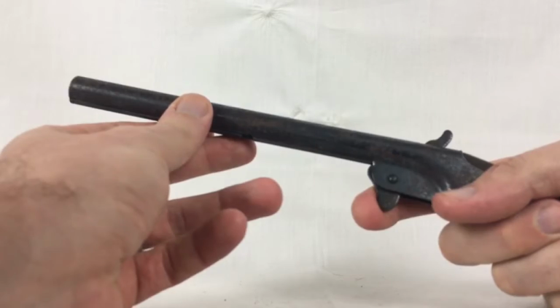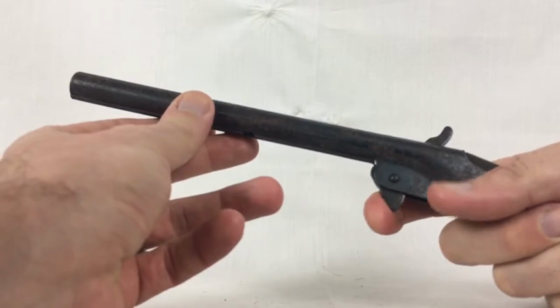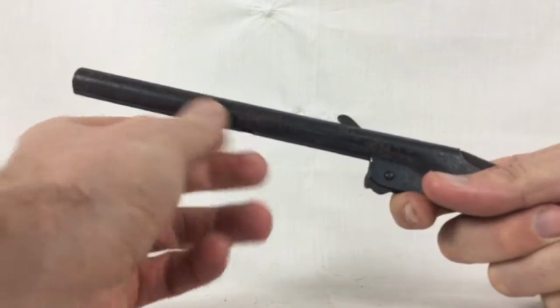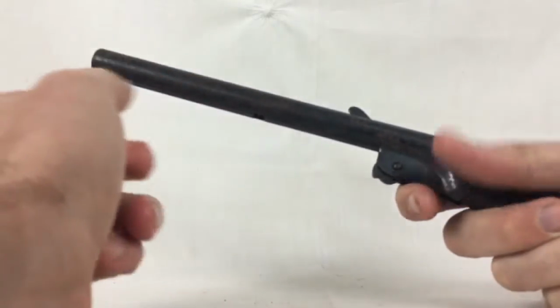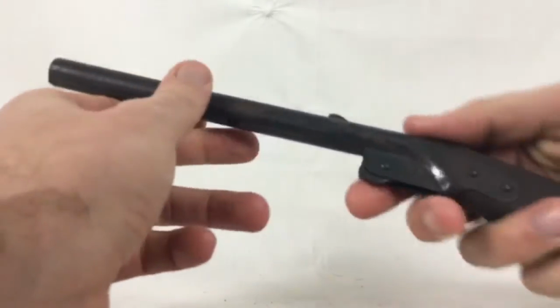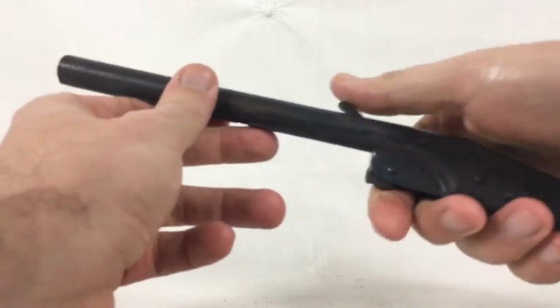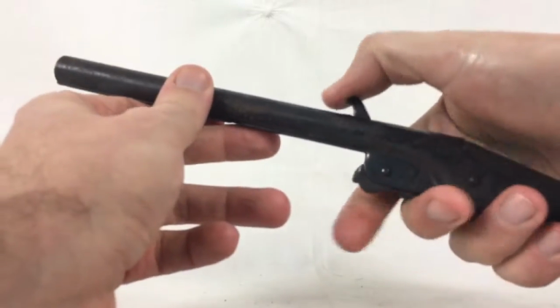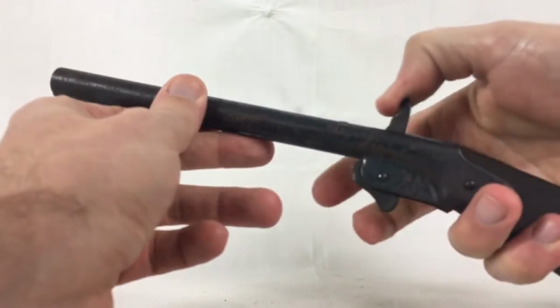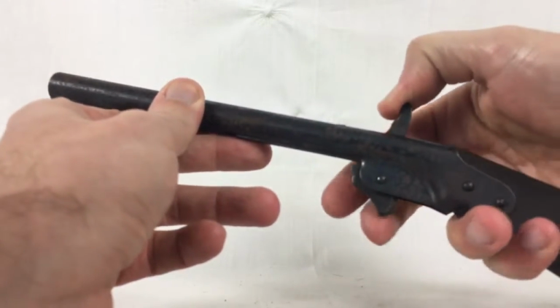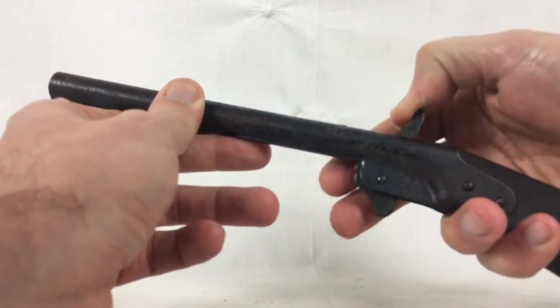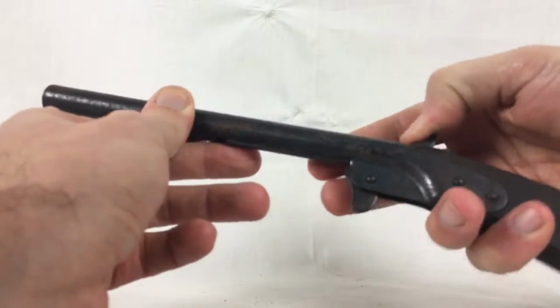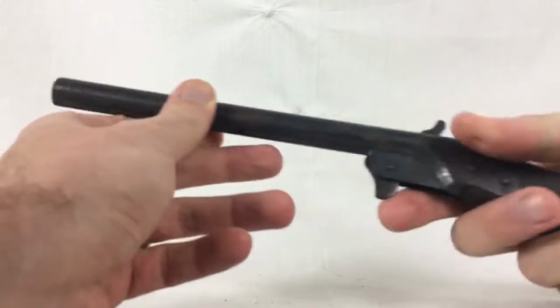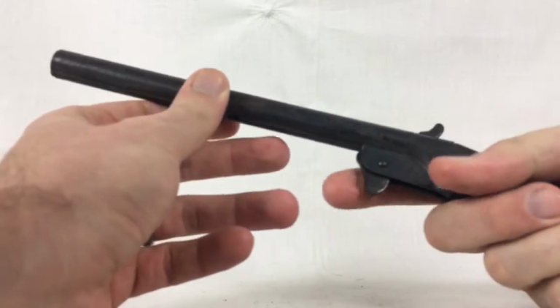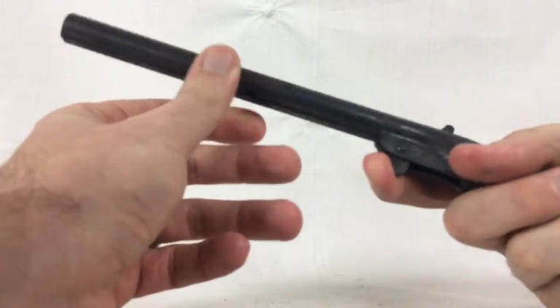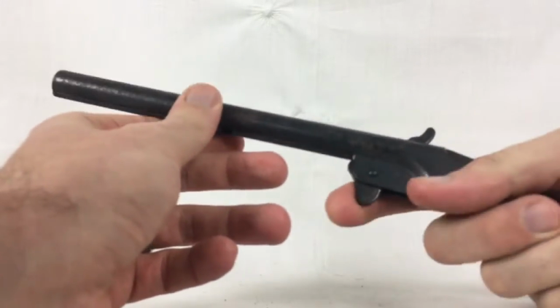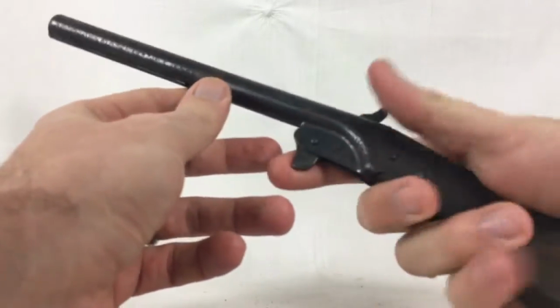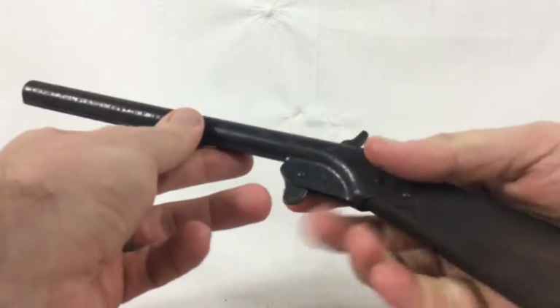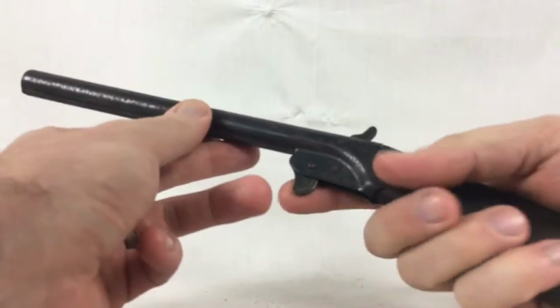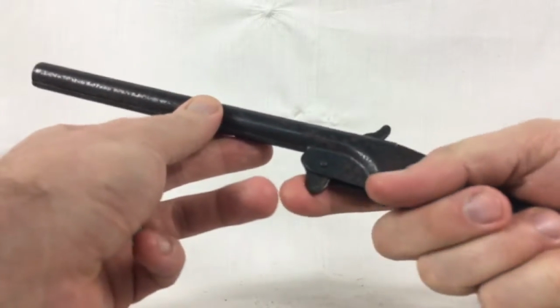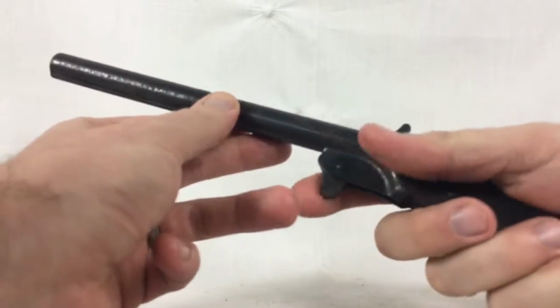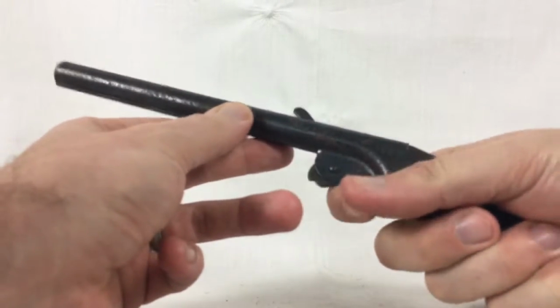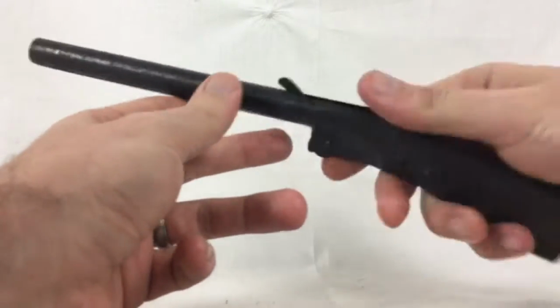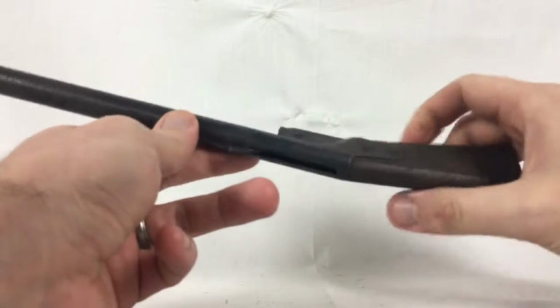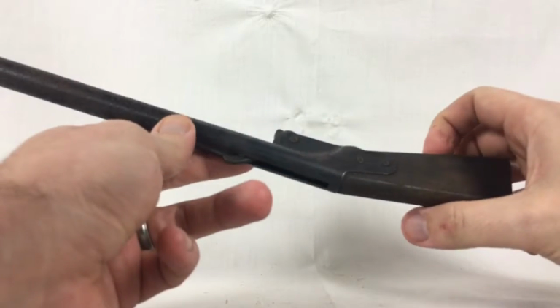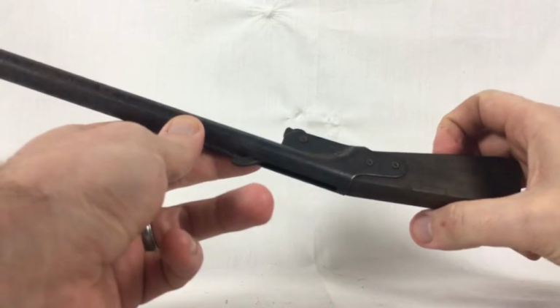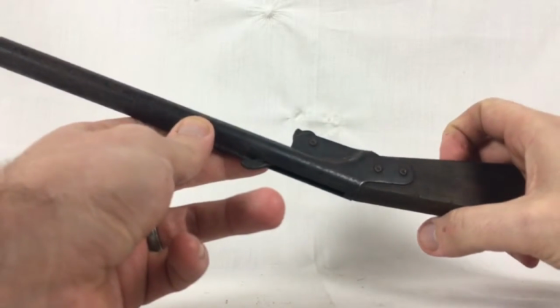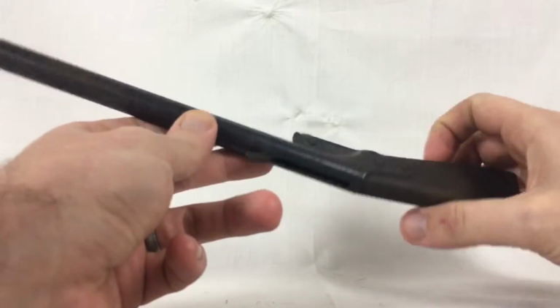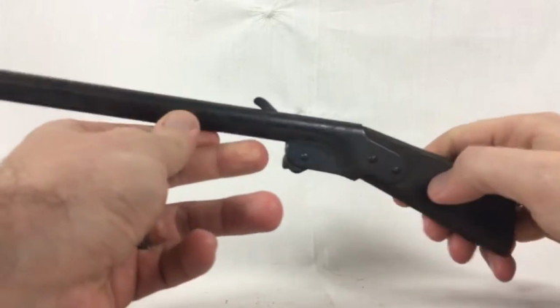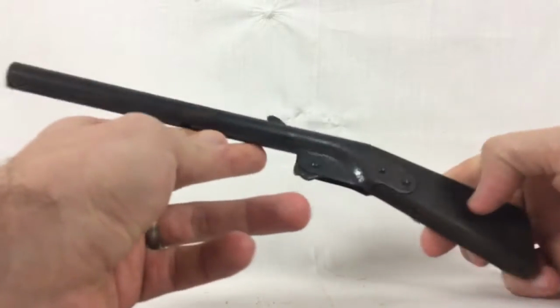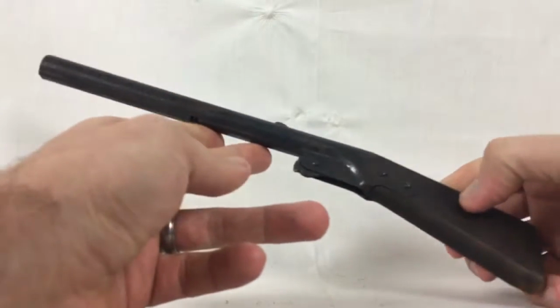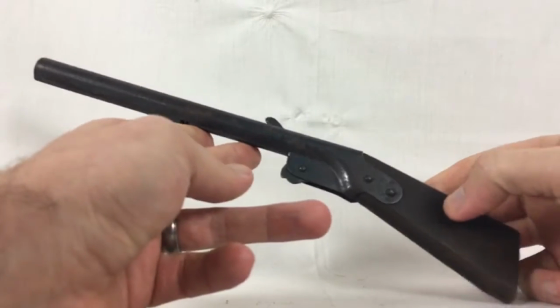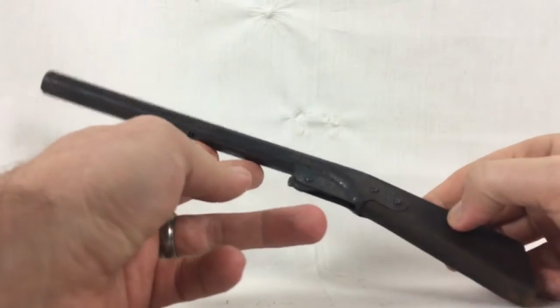Then it shoots forward and pops the cork out. There's no cork, but everything's still nice and tight. It's working really well — definitely a cool vintage toy.